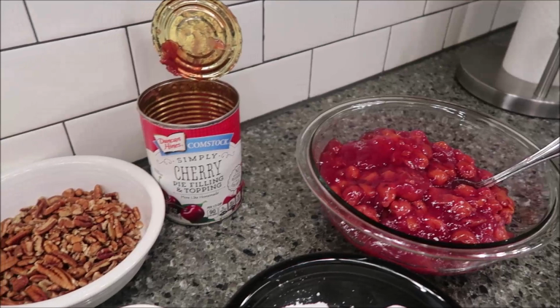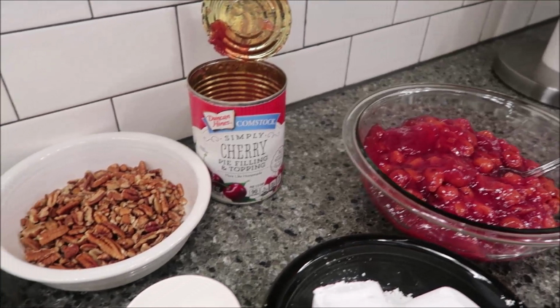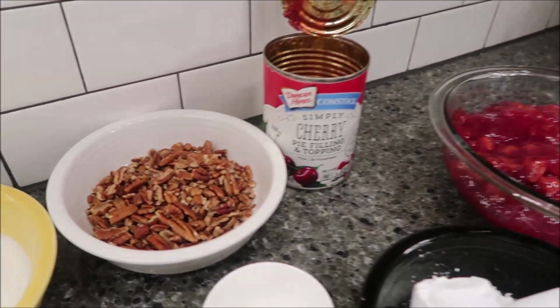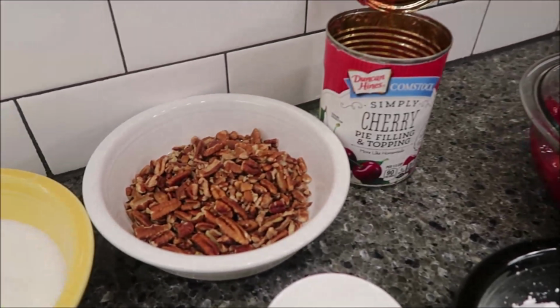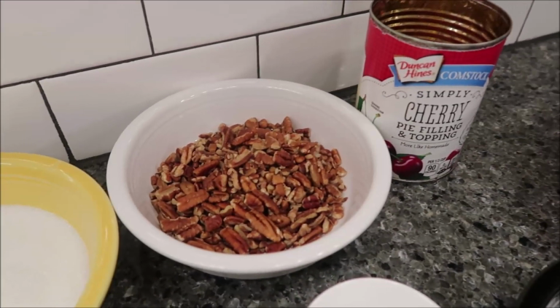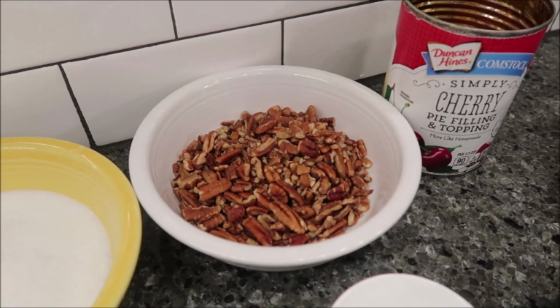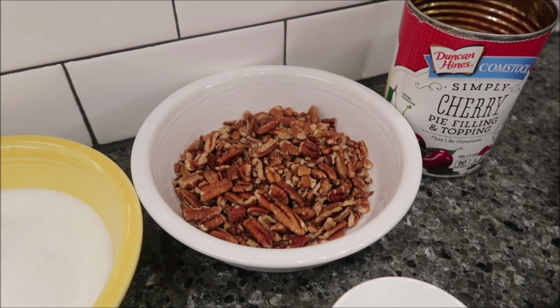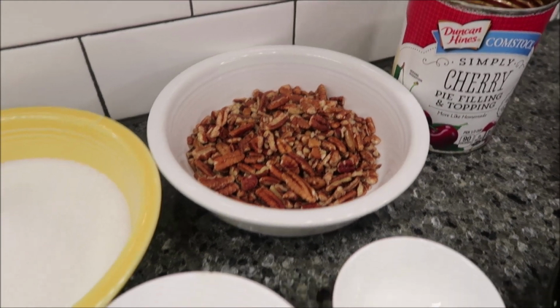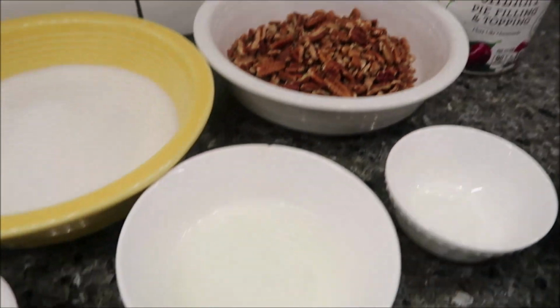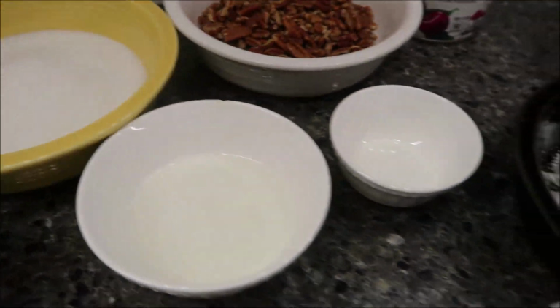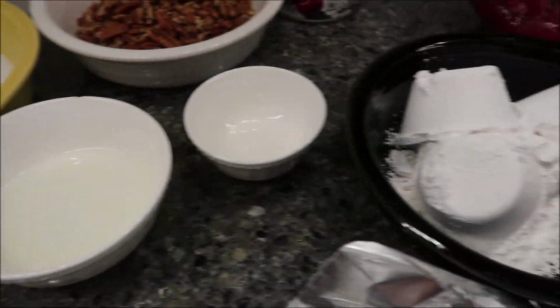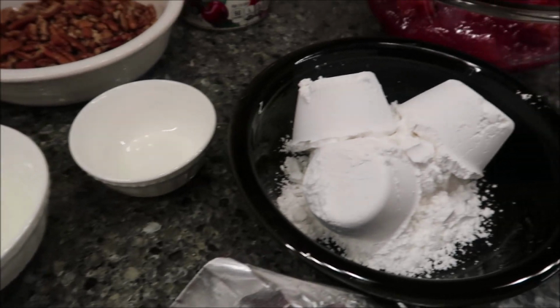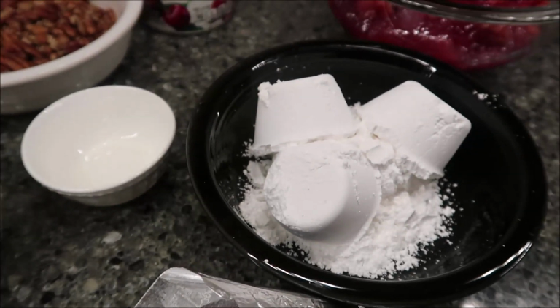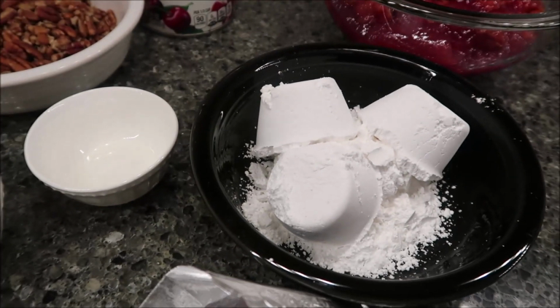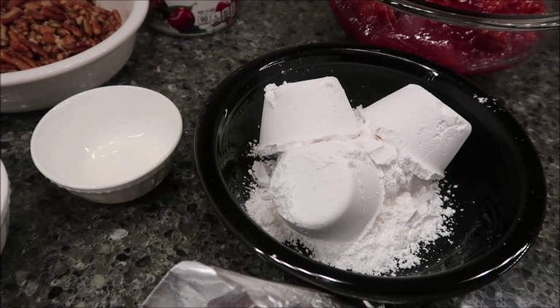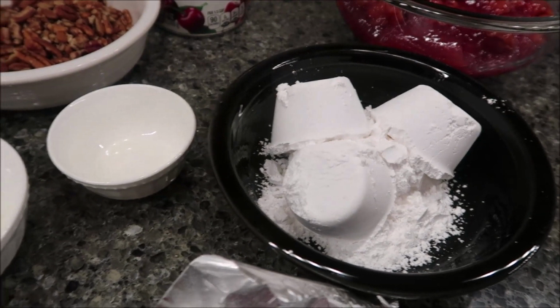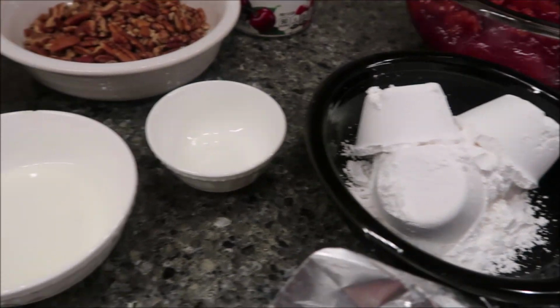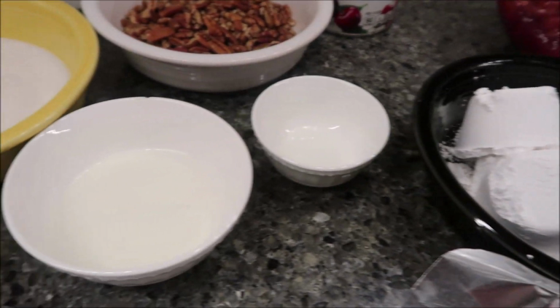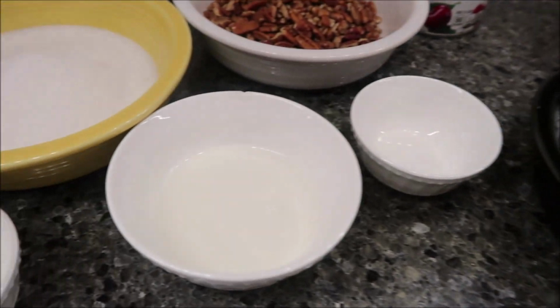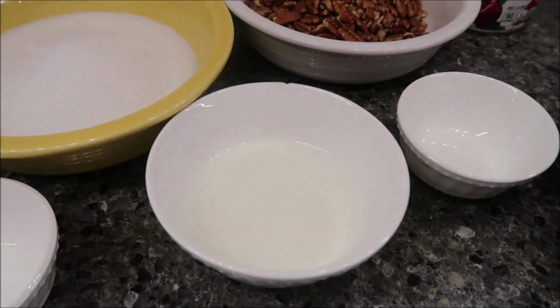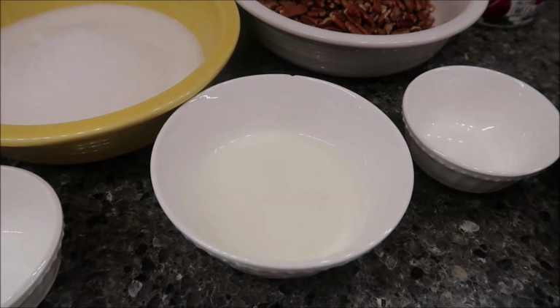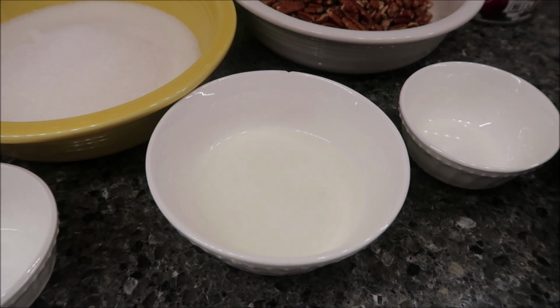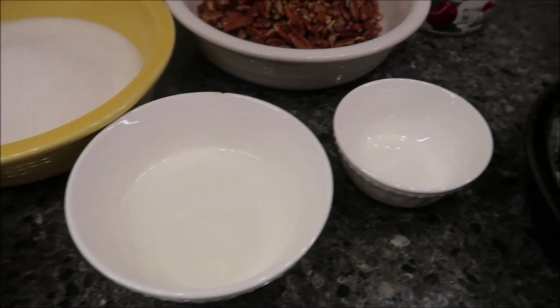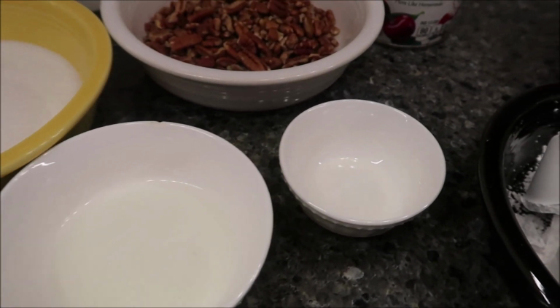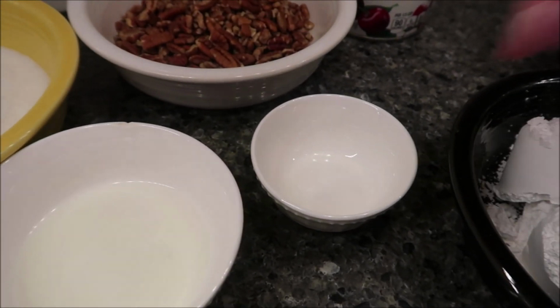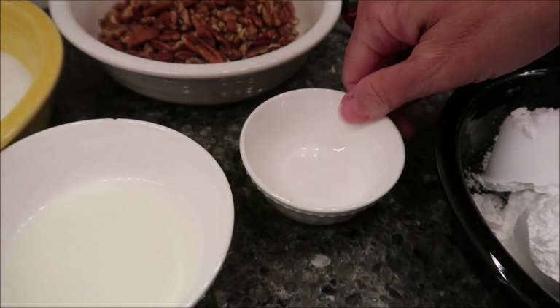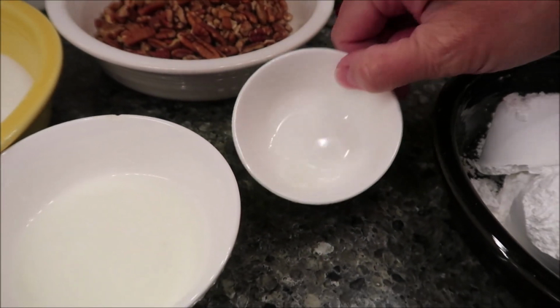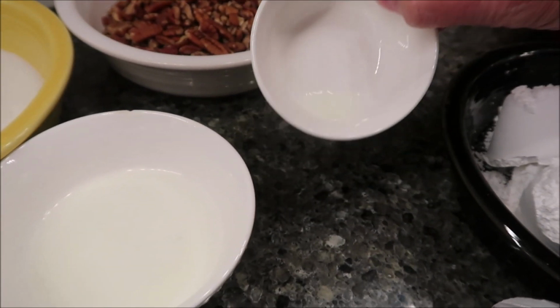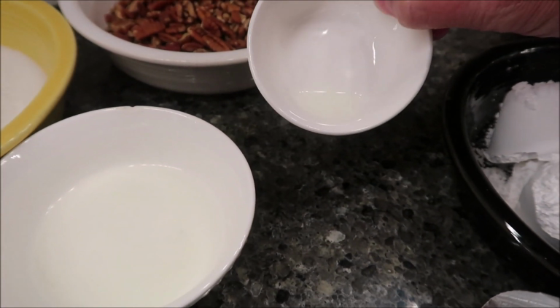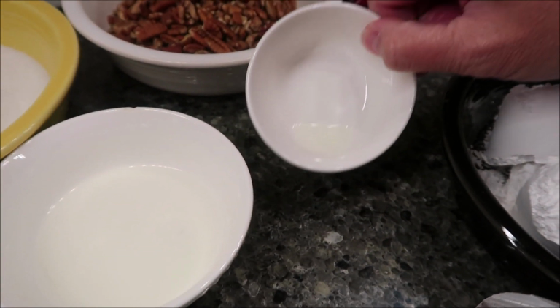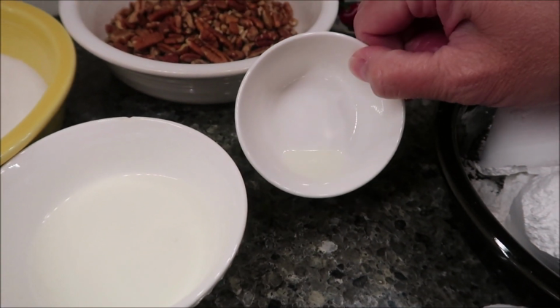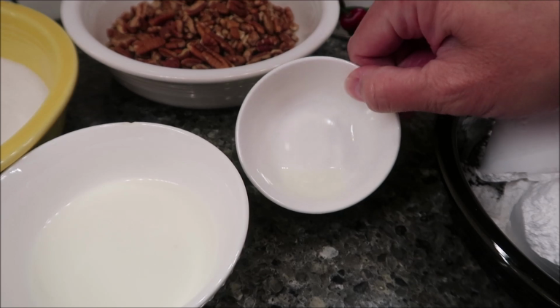You need three-fourths cup of chopped pecans, one cup of powdered sugar, four to five teaspoons of whole milk, and a fourth teaspoon of almond extract. It's in there but it's not very much at all.